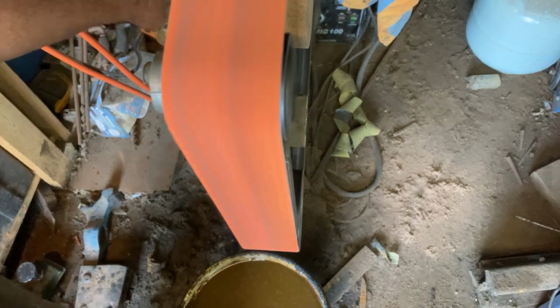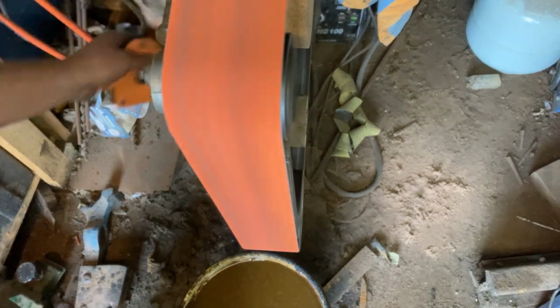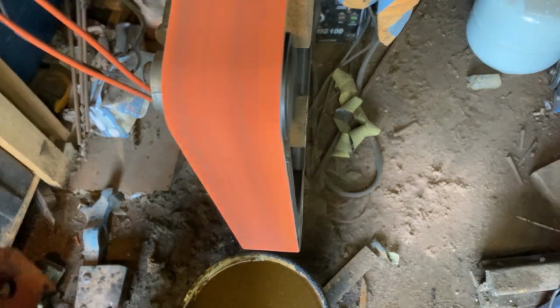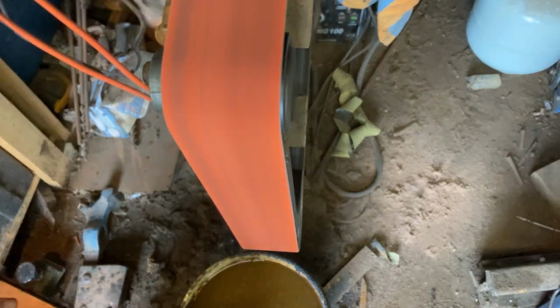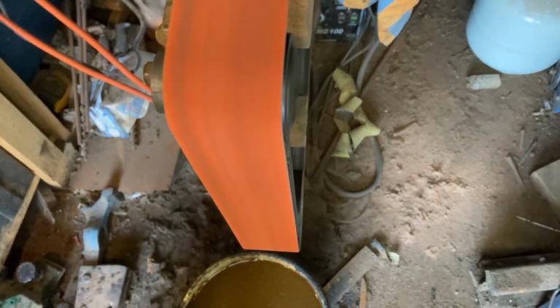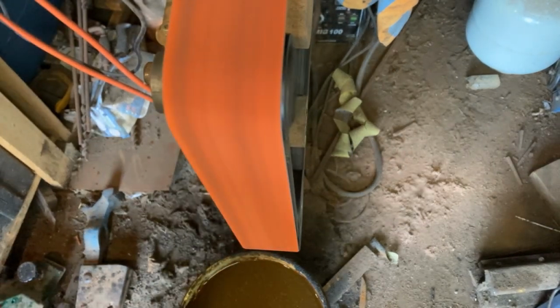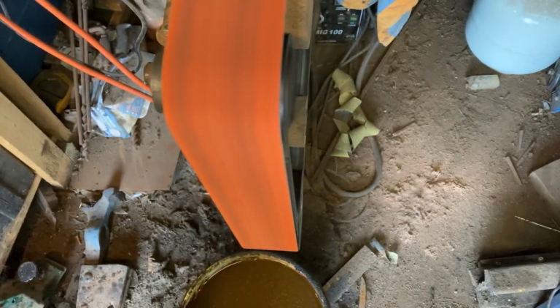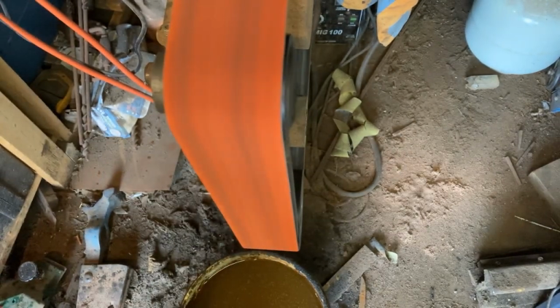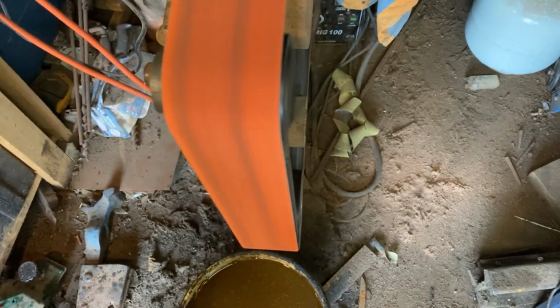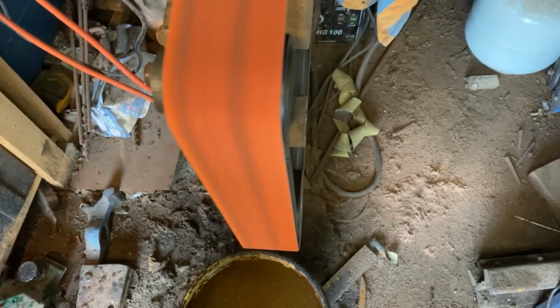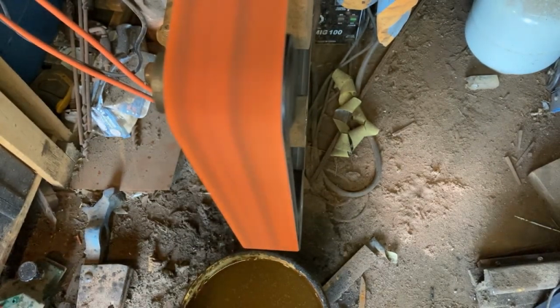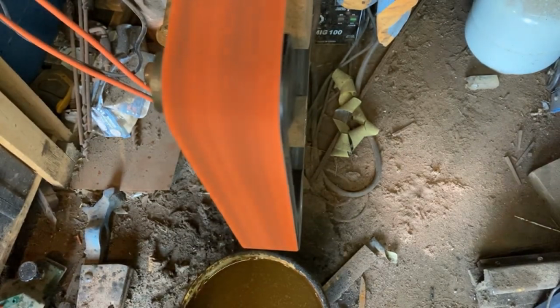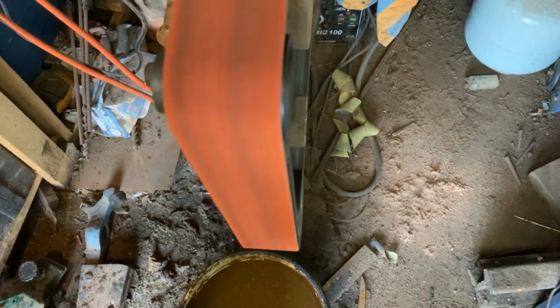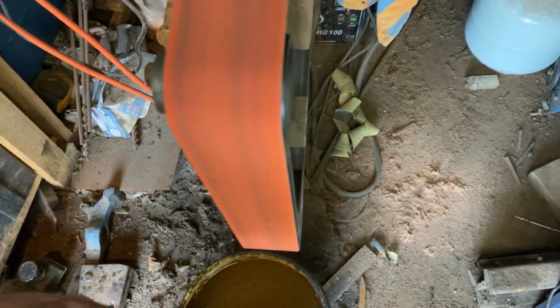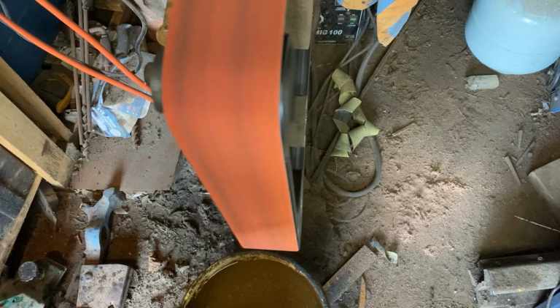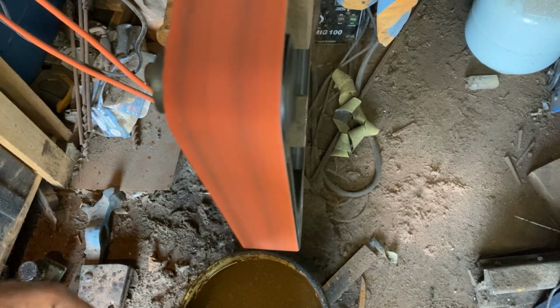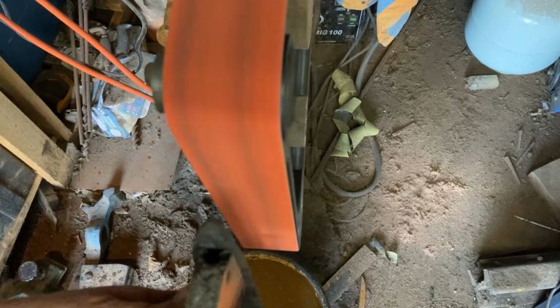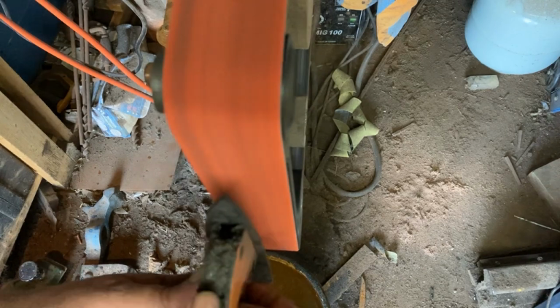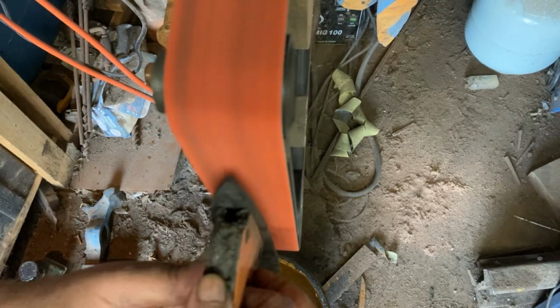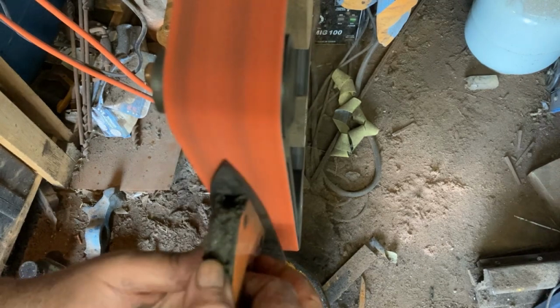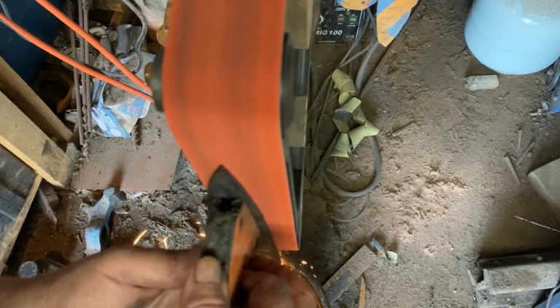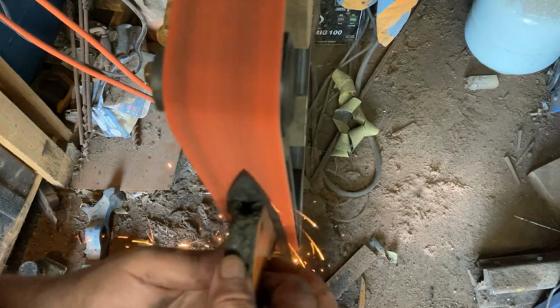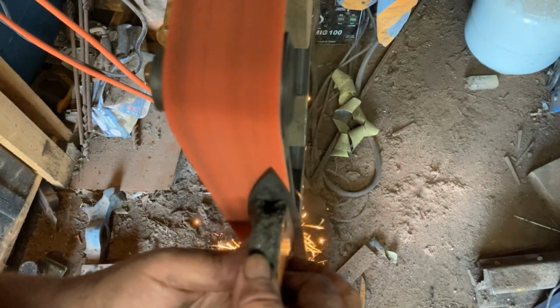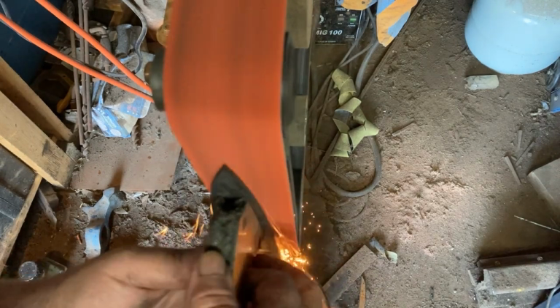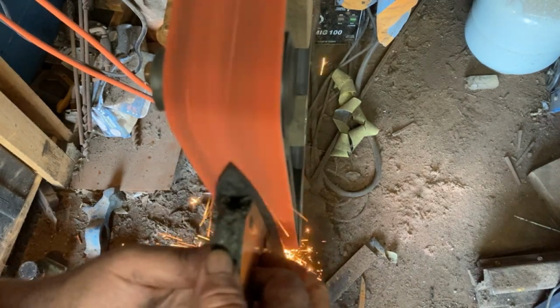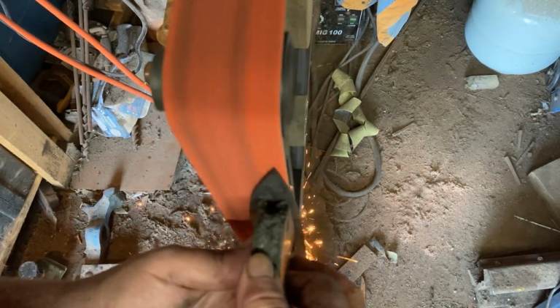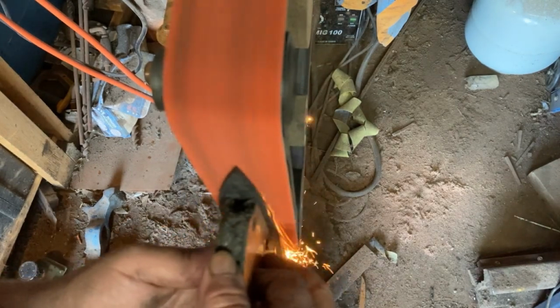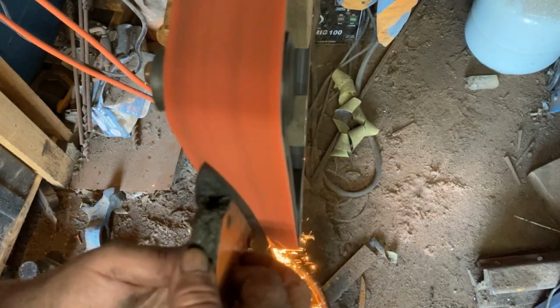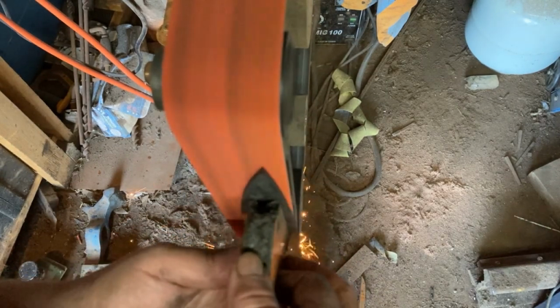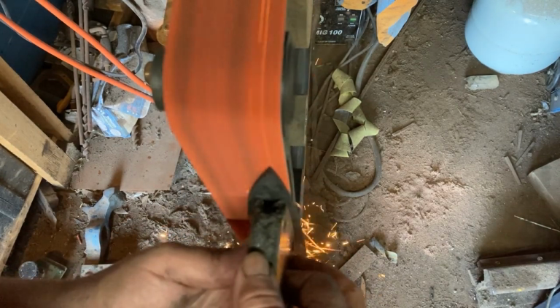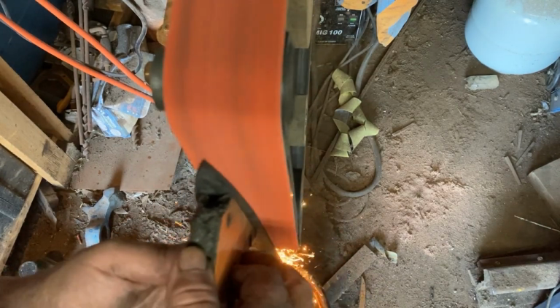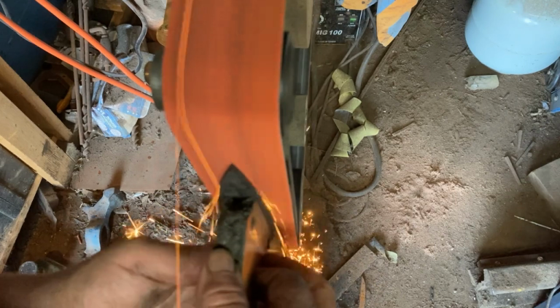Good day everyone and welcome back to the channel. Tonight I am doing the next step on a rex knife and I'm going to do it as a full grinding how-to video.